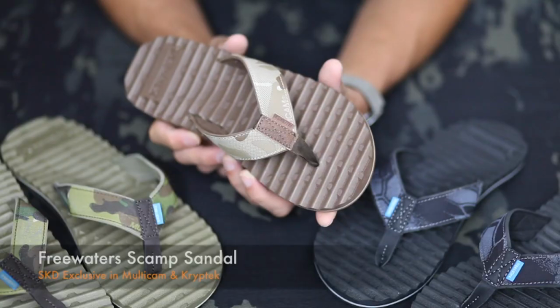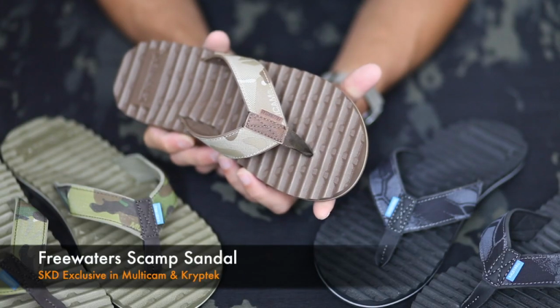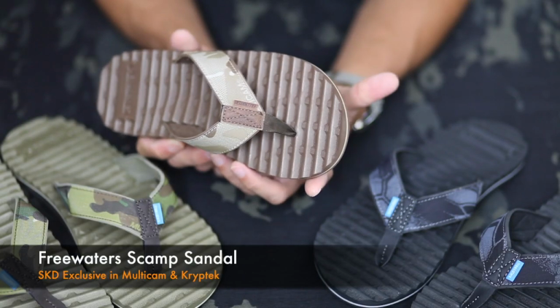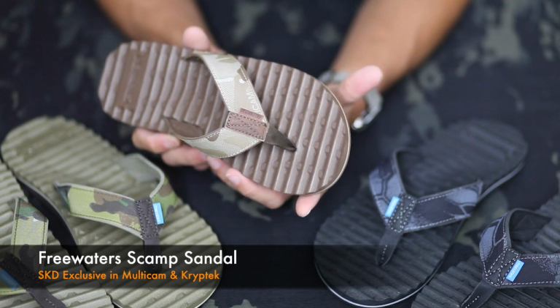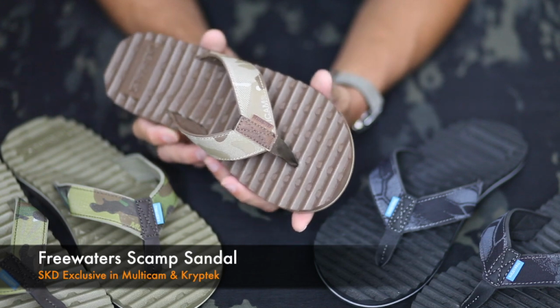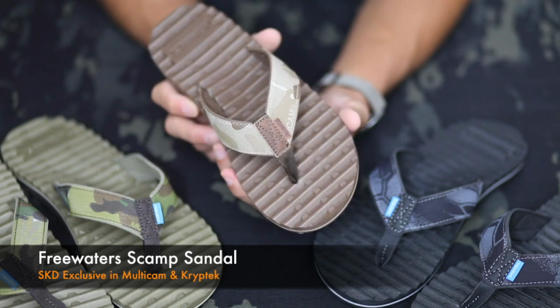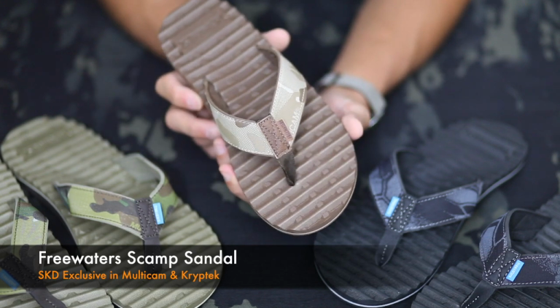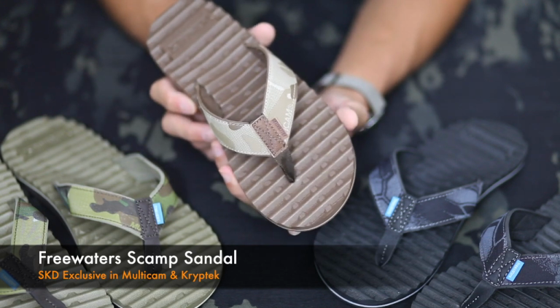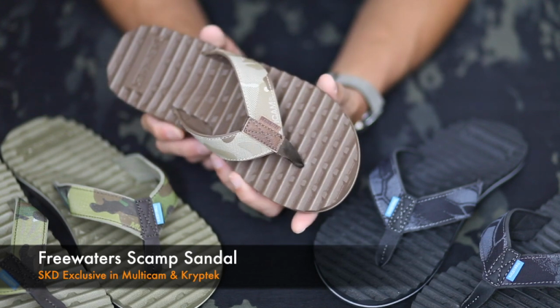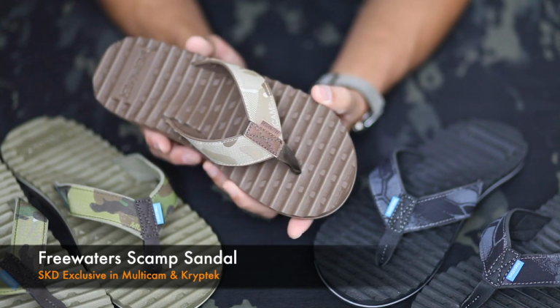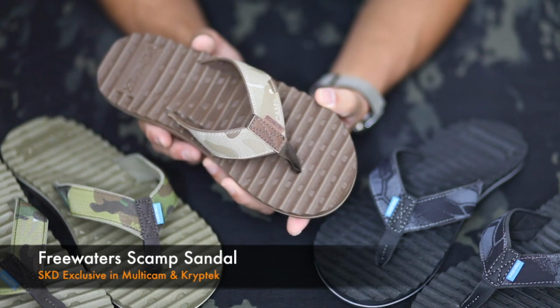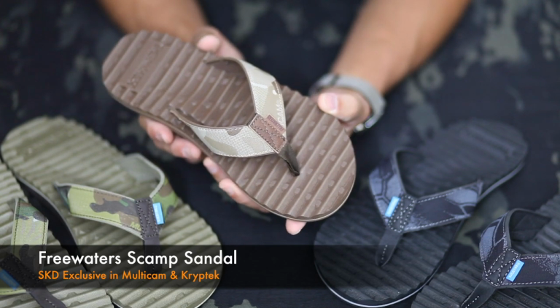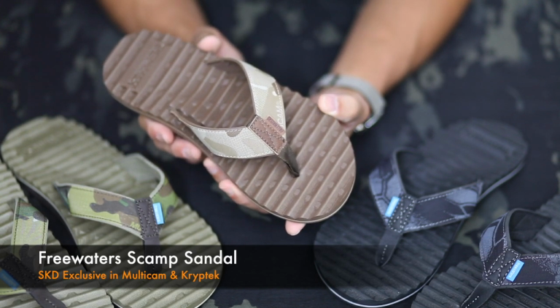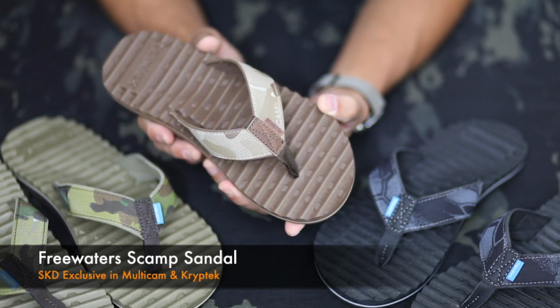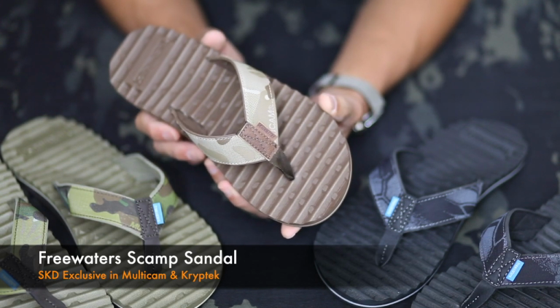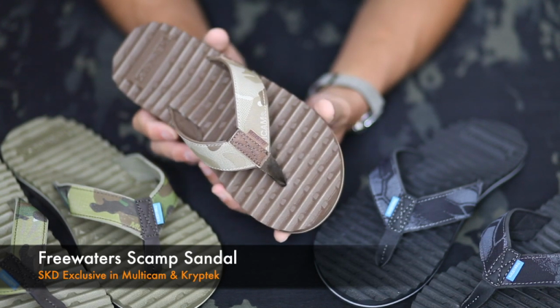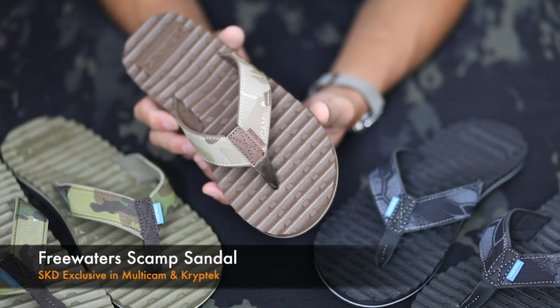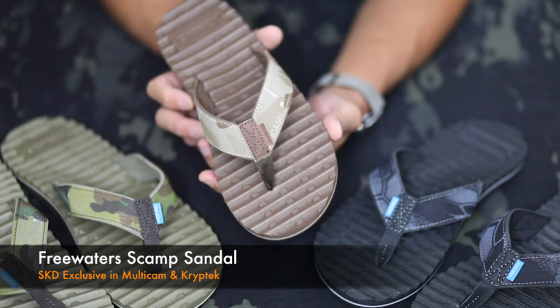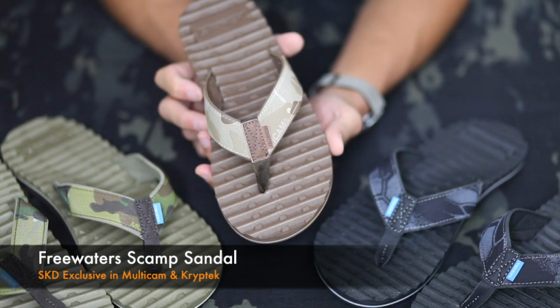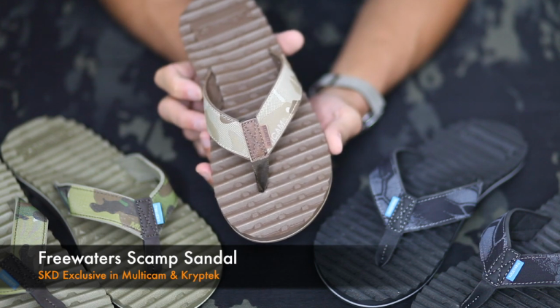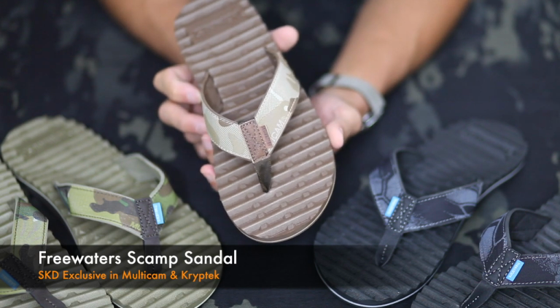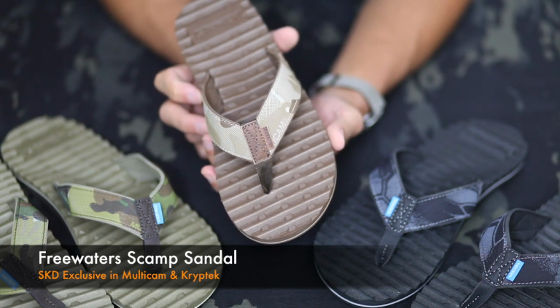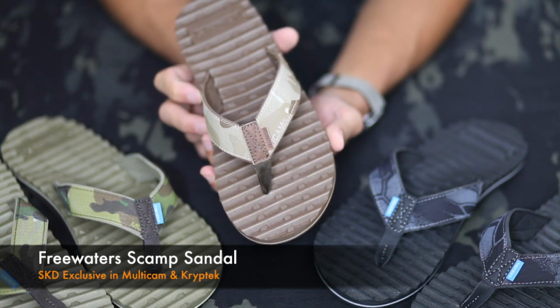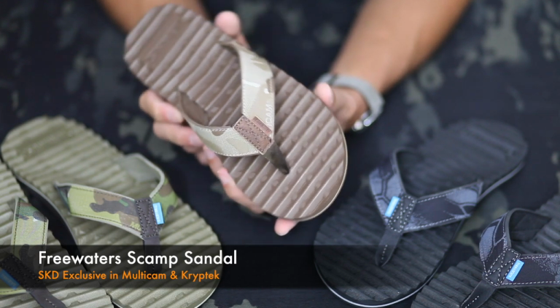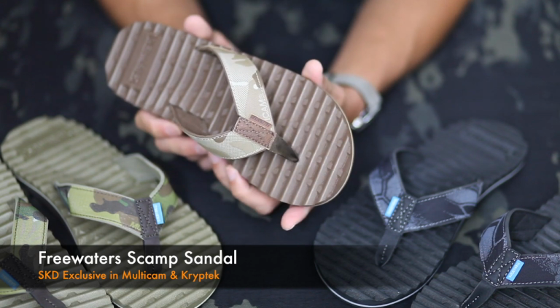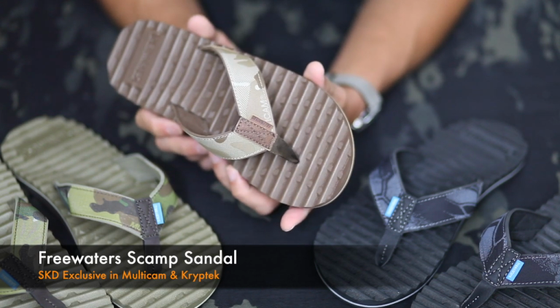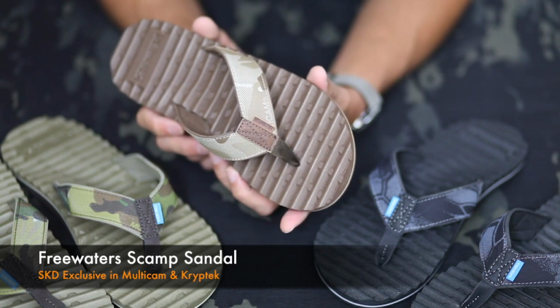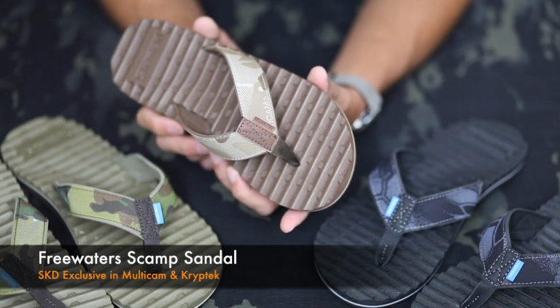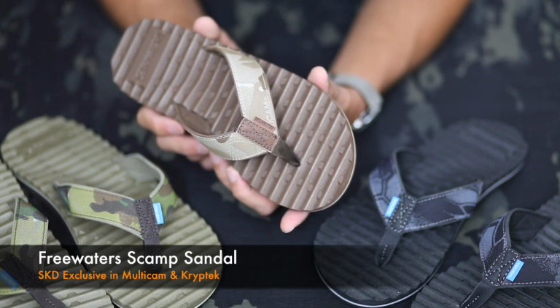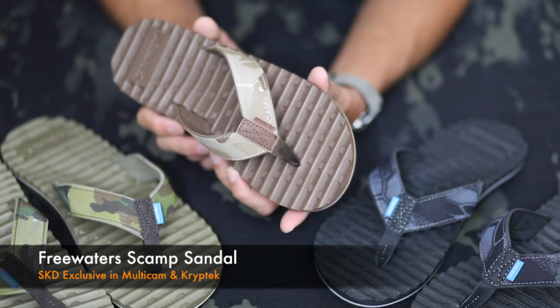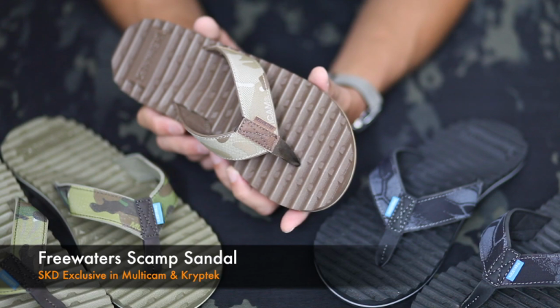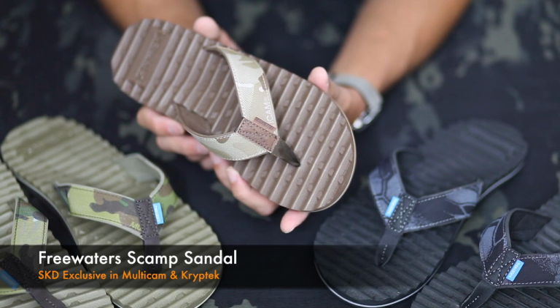What's up SKD fans? We're gonna give you a quick run-through on the features of the Freewater Scamp sandal, our best-selling footwear, which is available in Genuine, Multicam, and Kryptek exclusively at SKD.